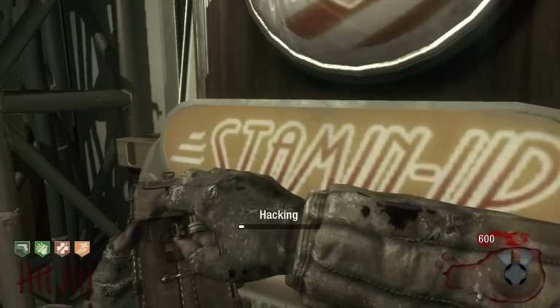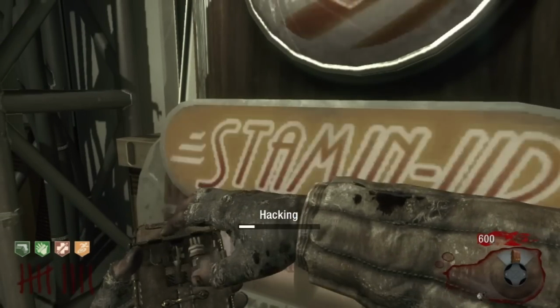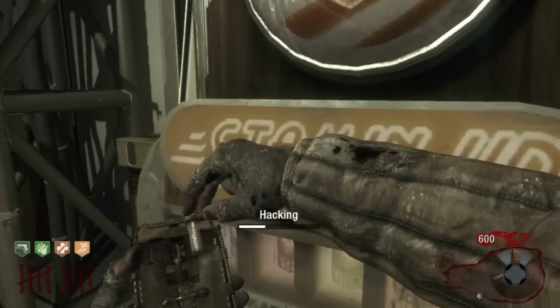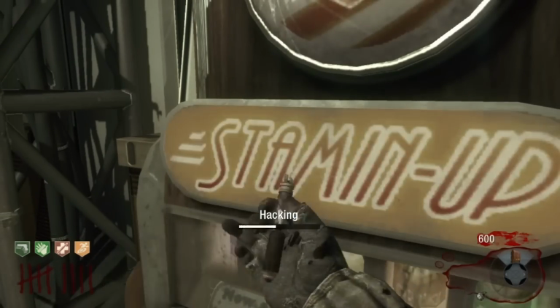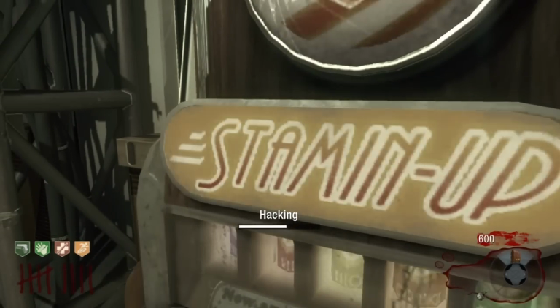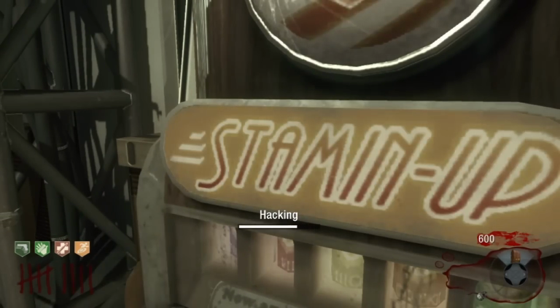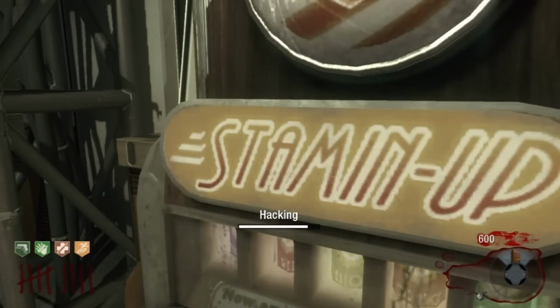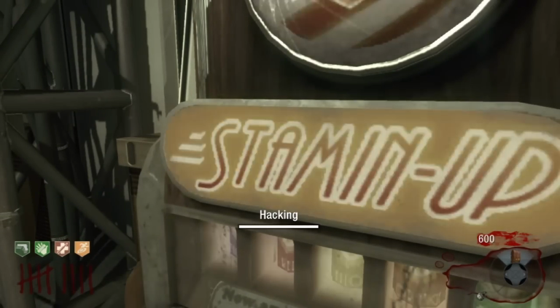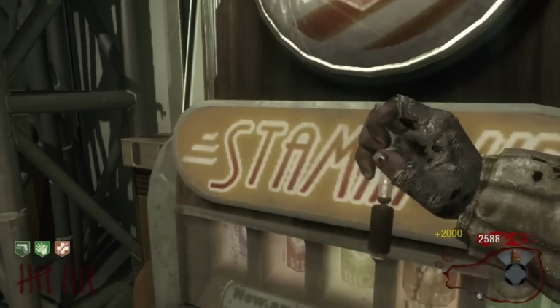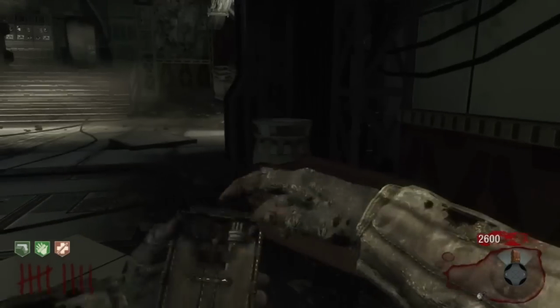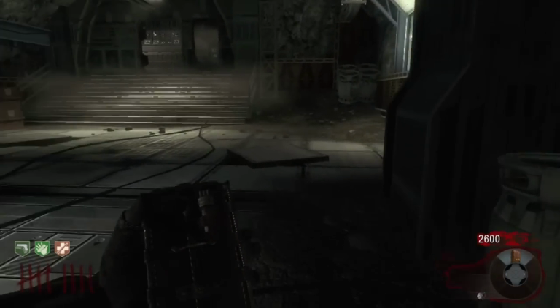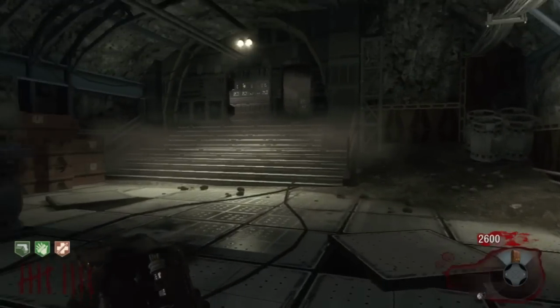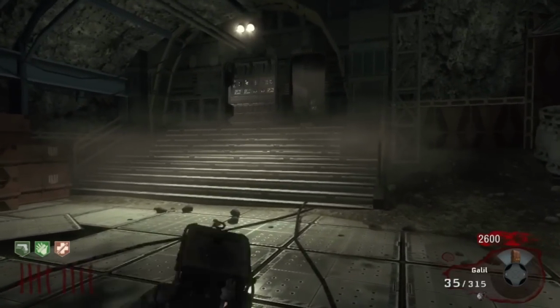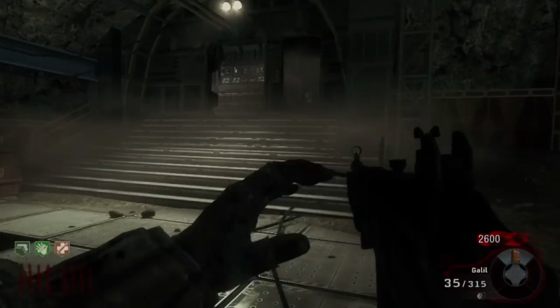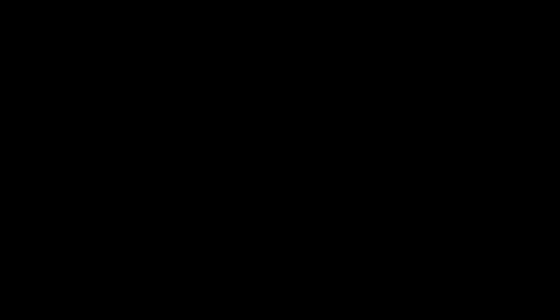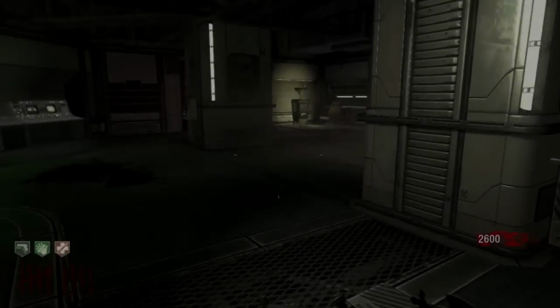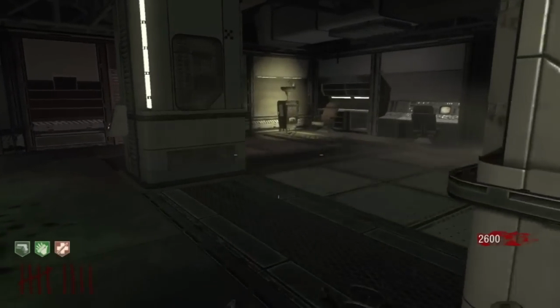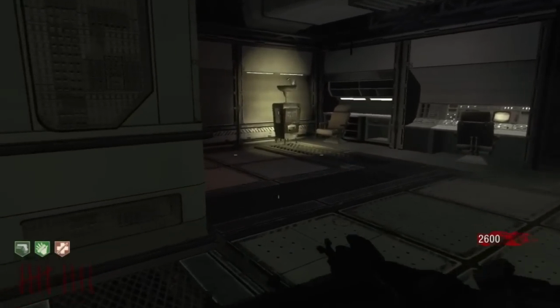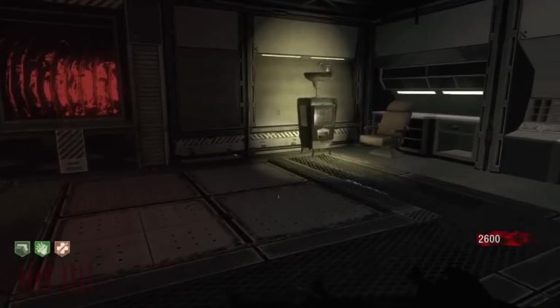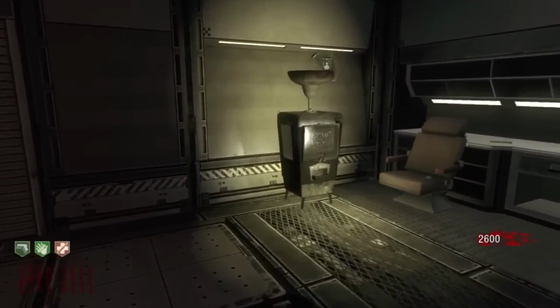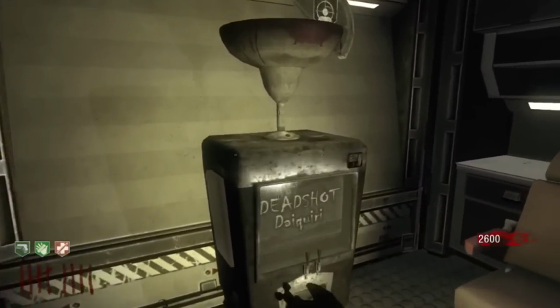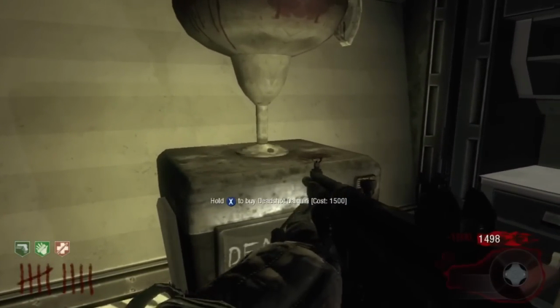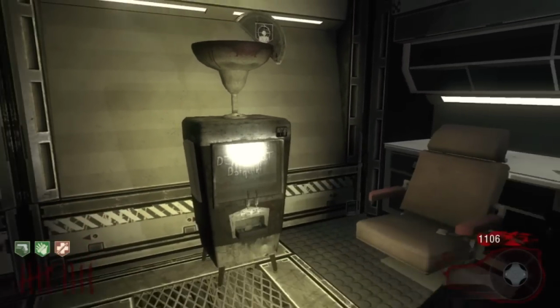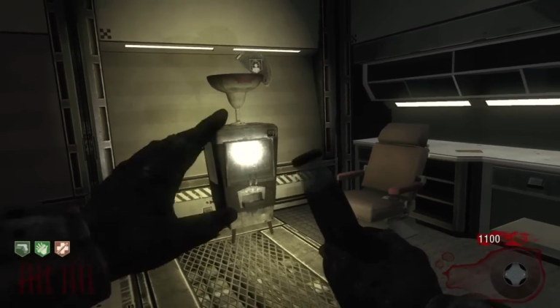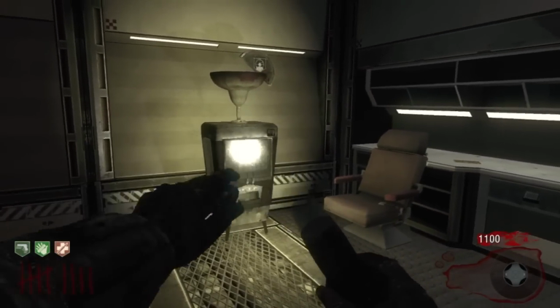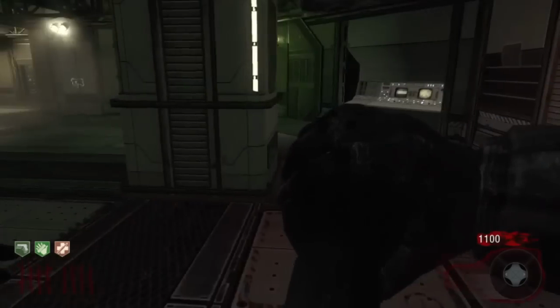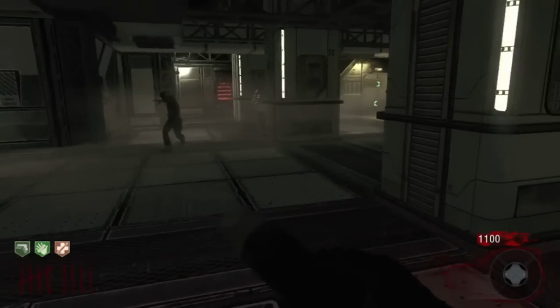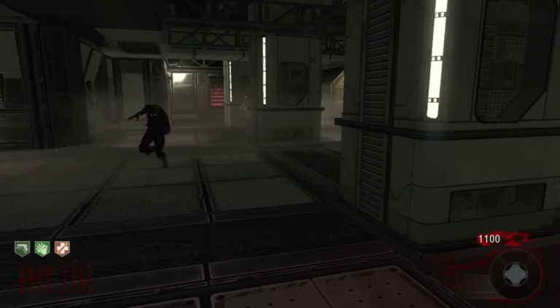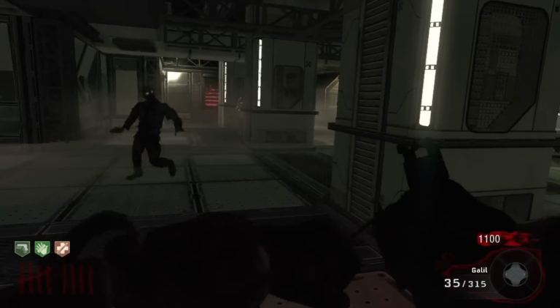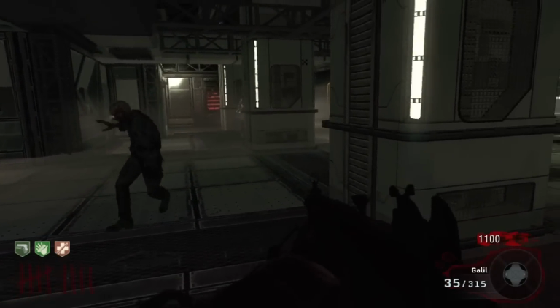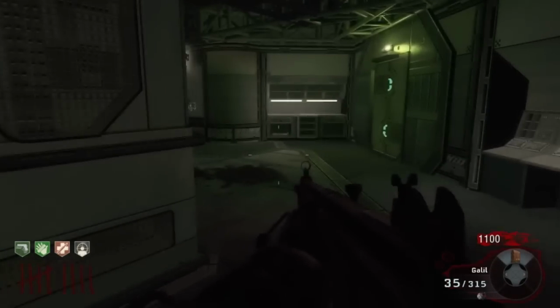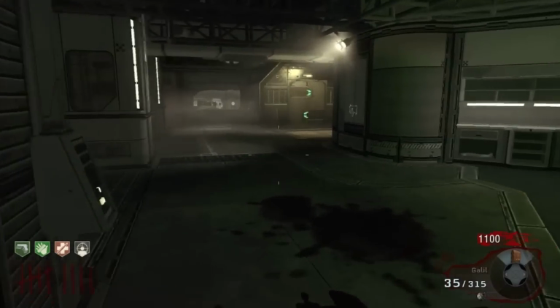We'll hack back Stamina Up first so that we can go buy it, and then we'll head off — in this case it is up the top of the laboratory area. That's our eighth perk, and we have bought all eight perks, so we do get the achievement at this point, which is all good.